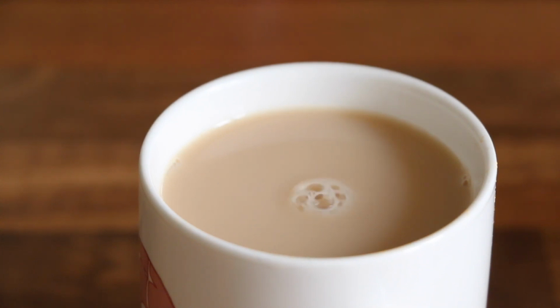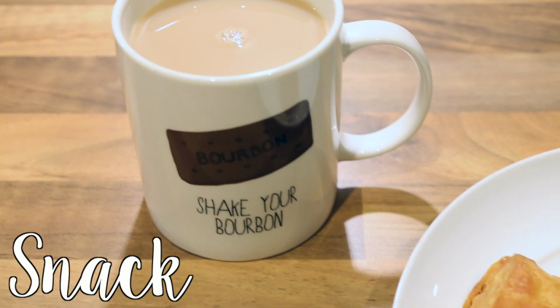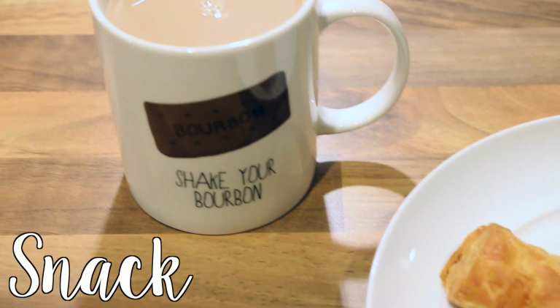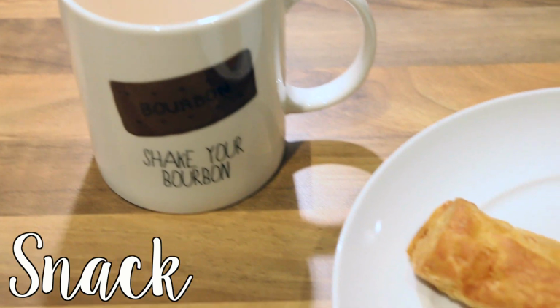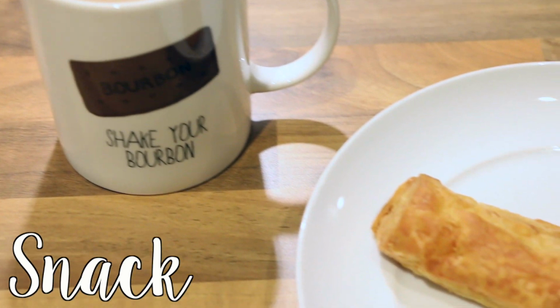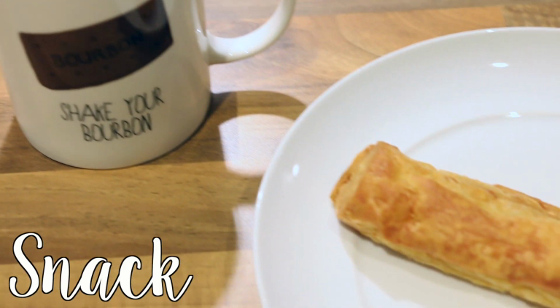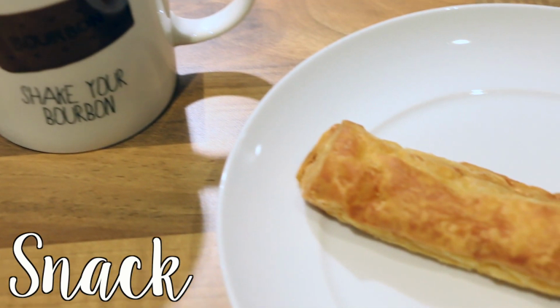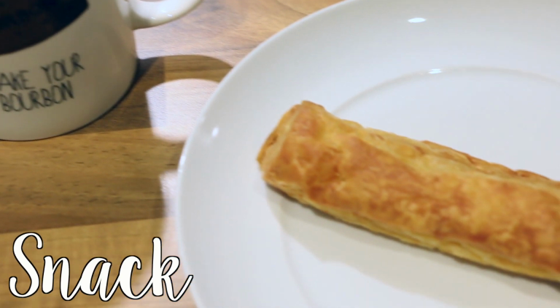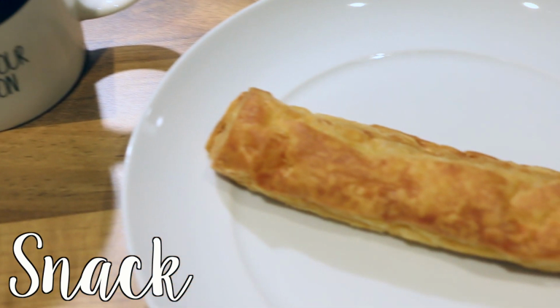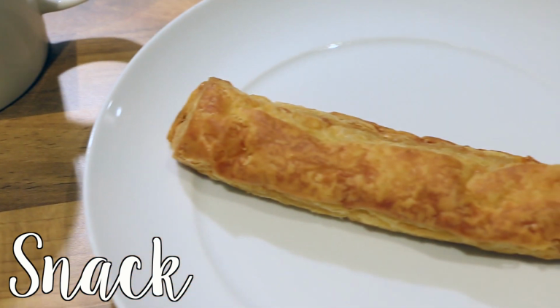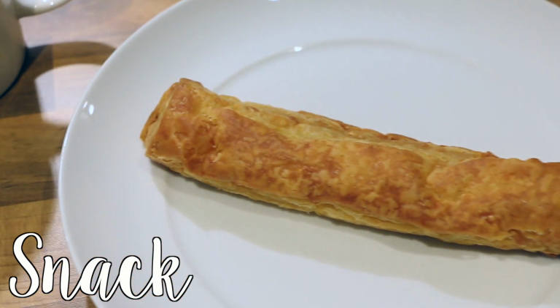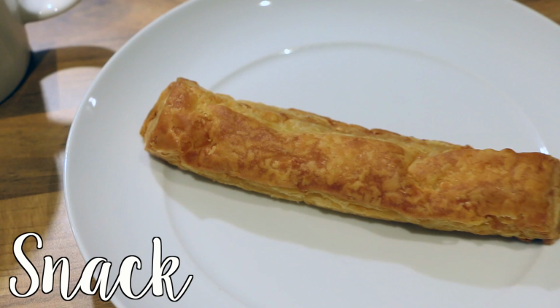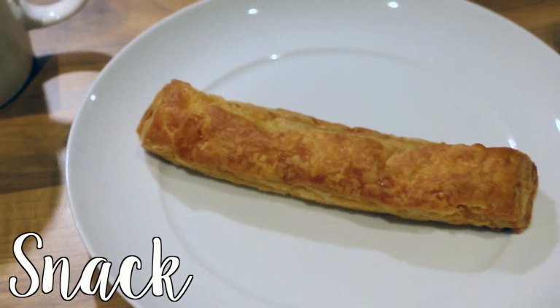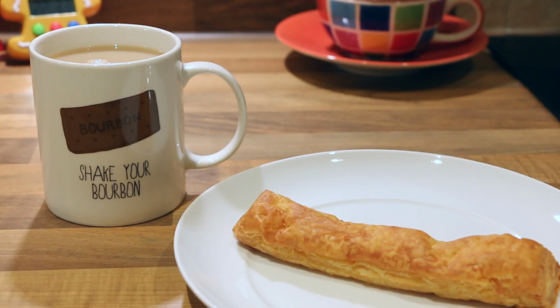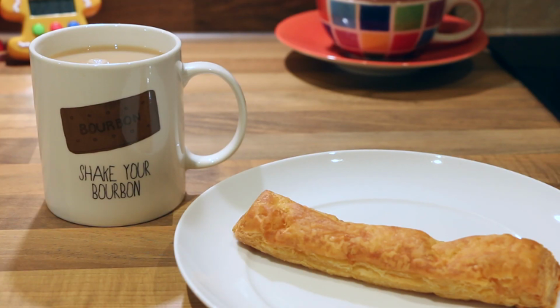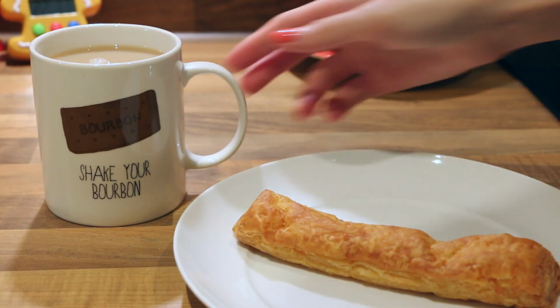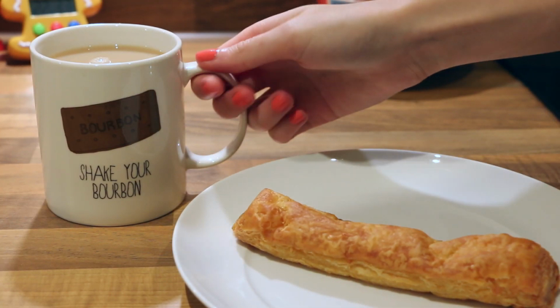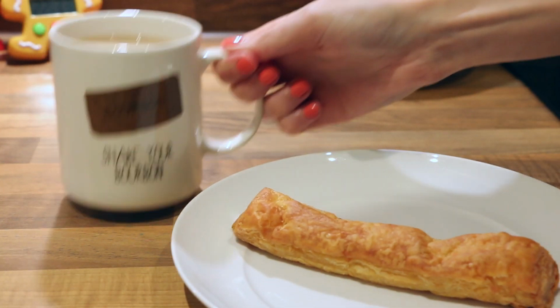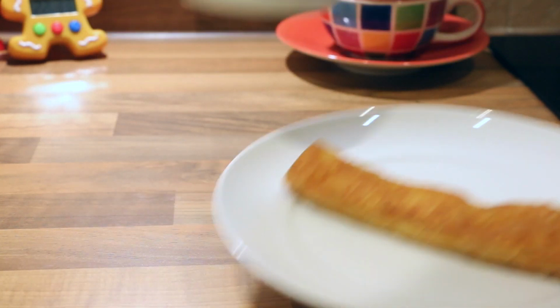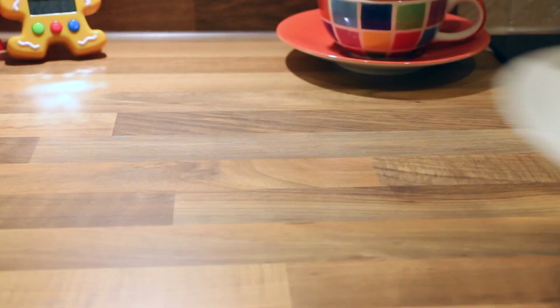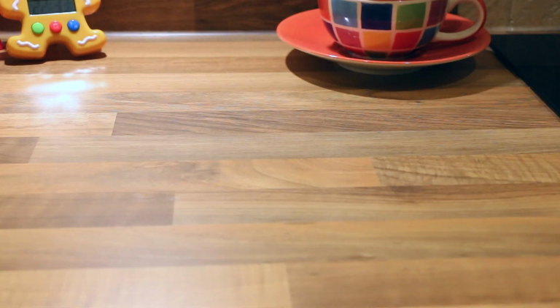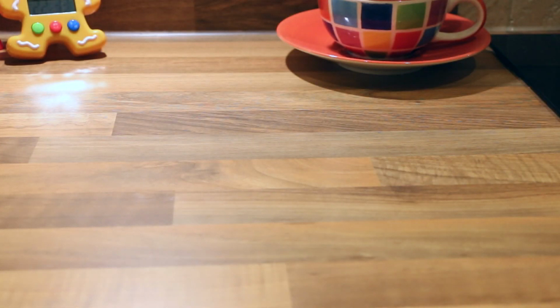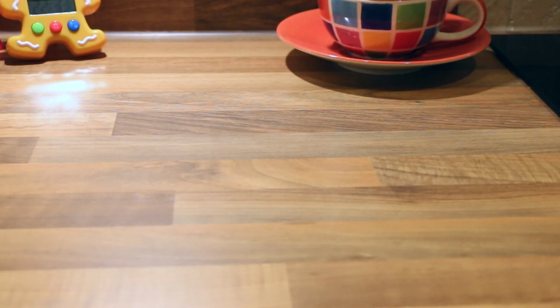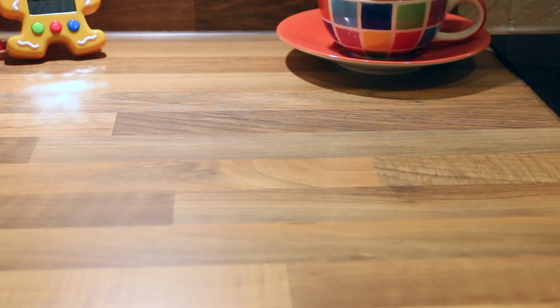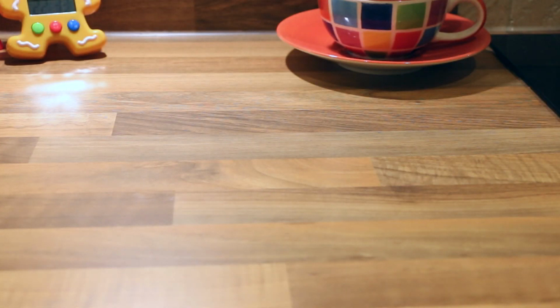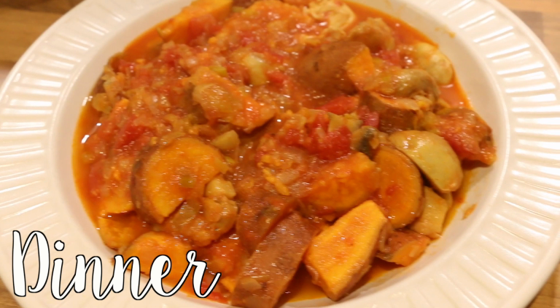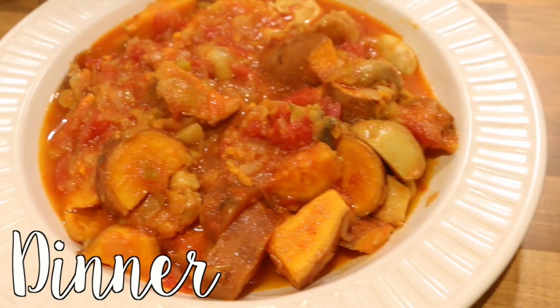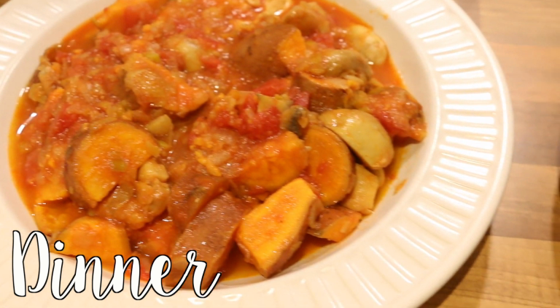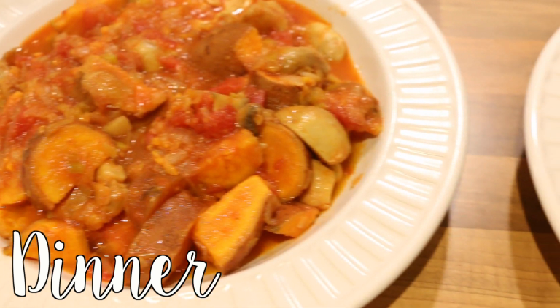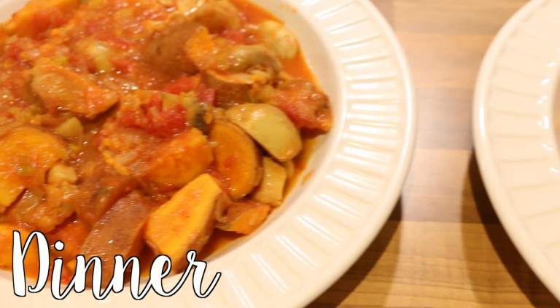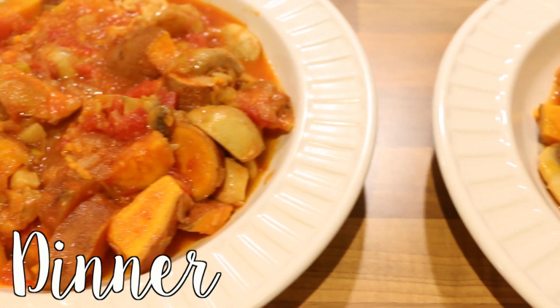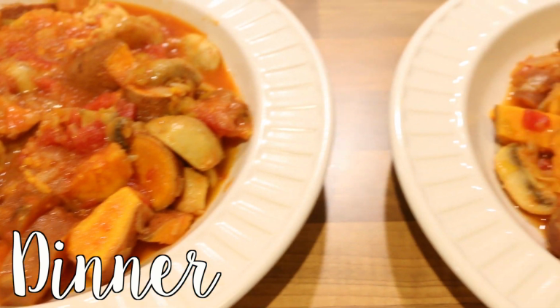I had a little snack — another cup of tea with this cheese twist. I love it, it's just pastry and cheese and it tastes so good. Then for dinner I made a chicken casserole.